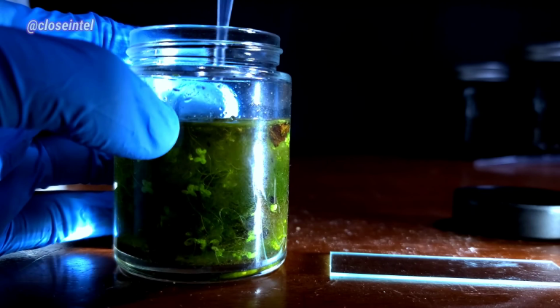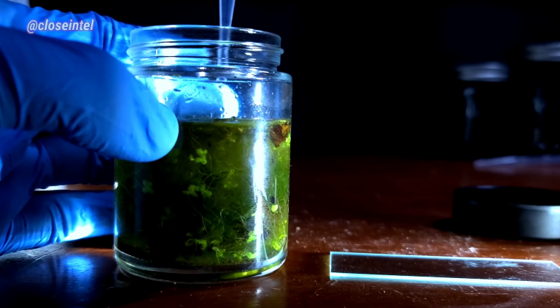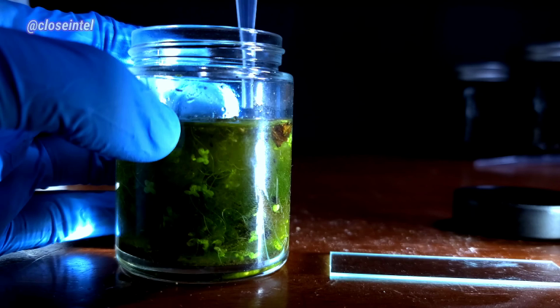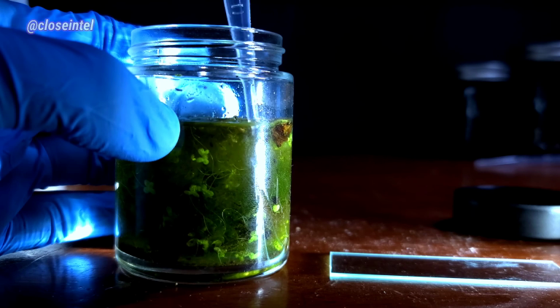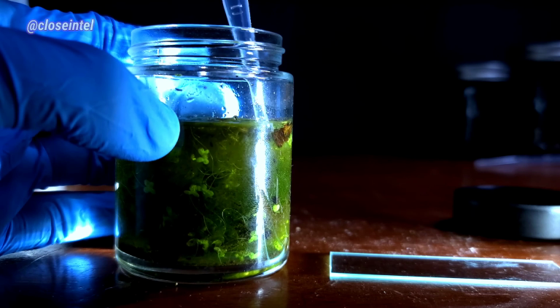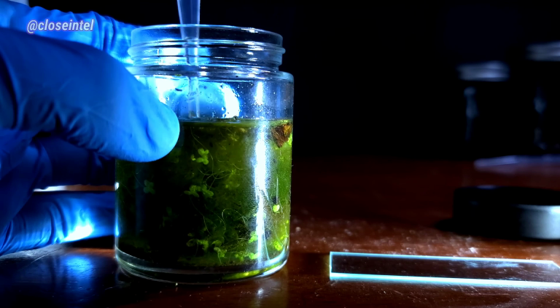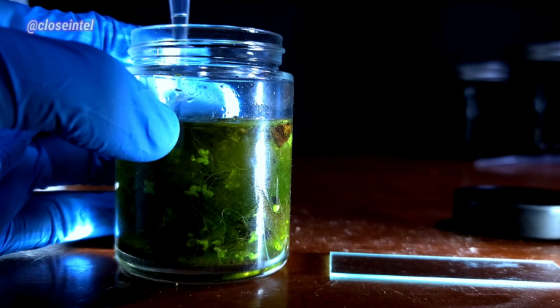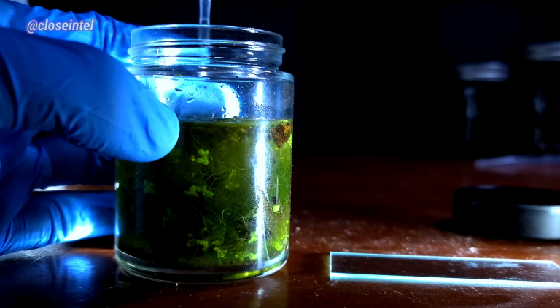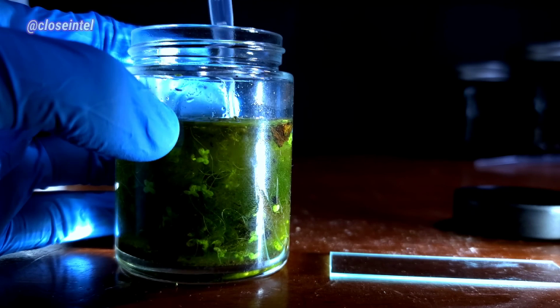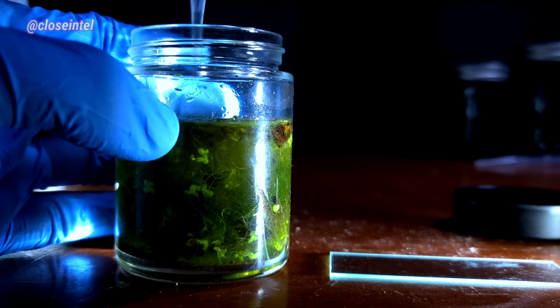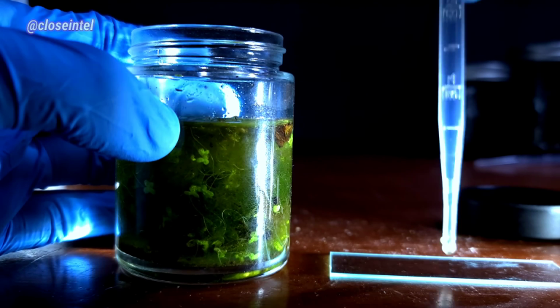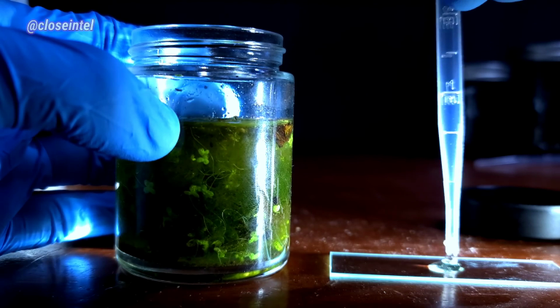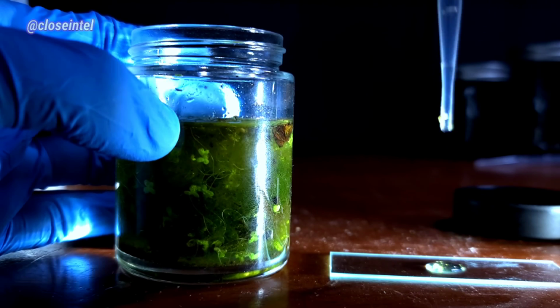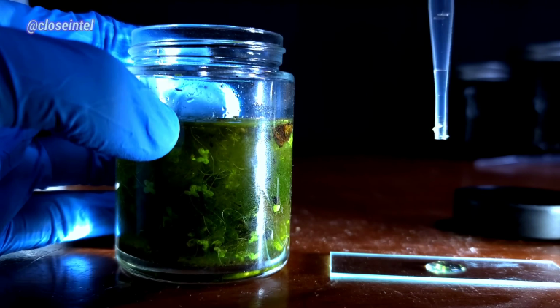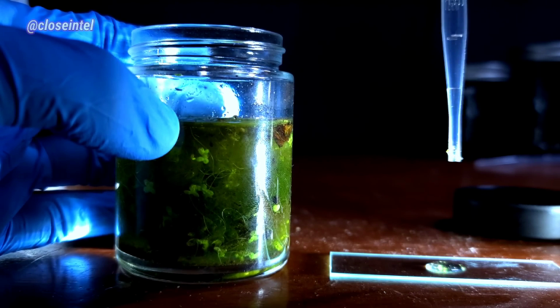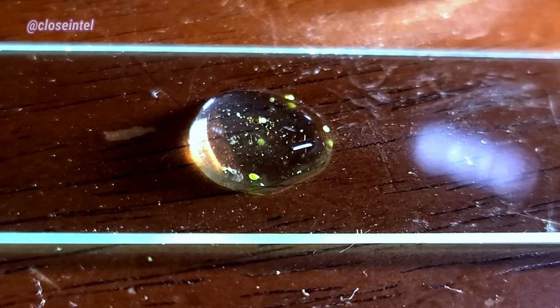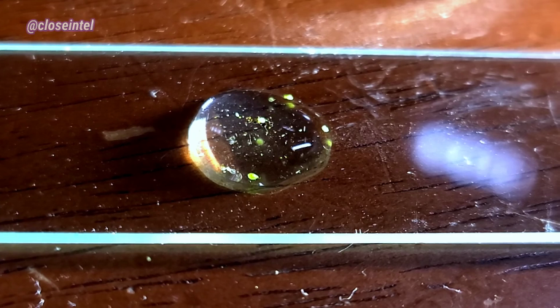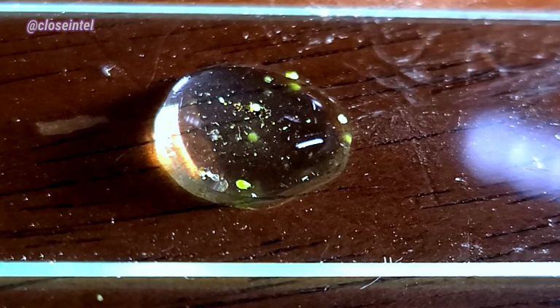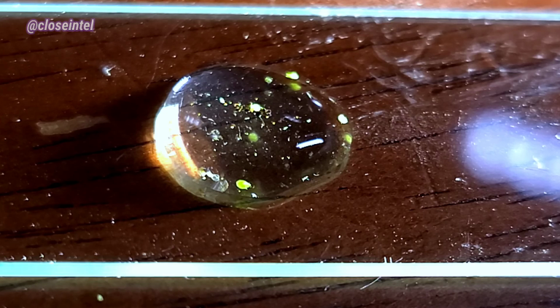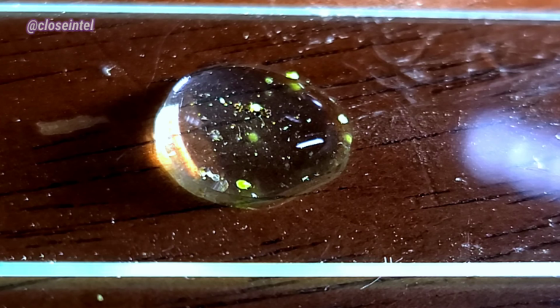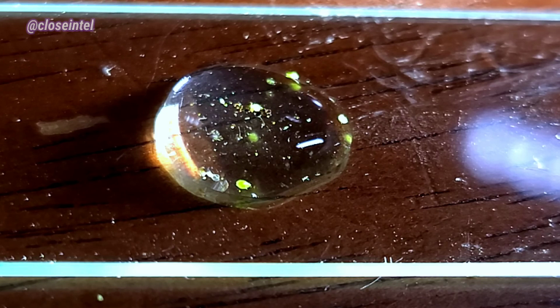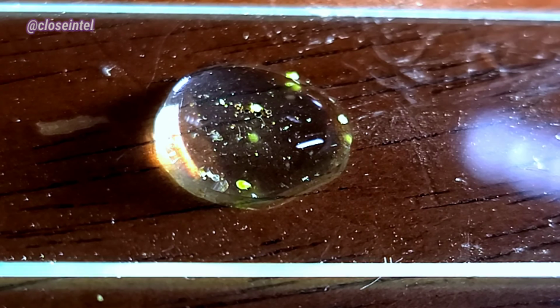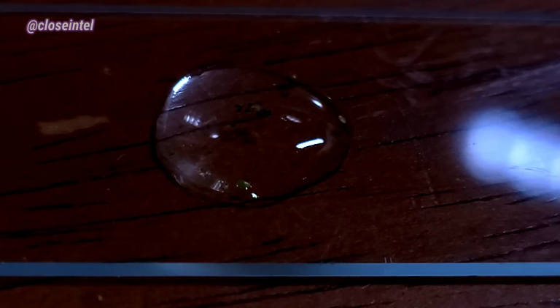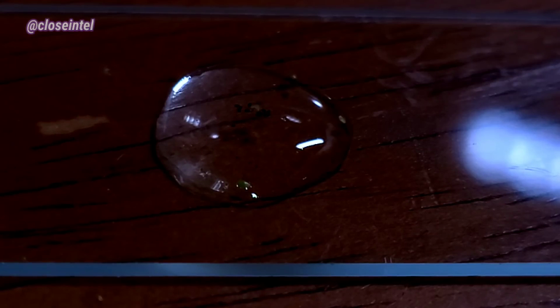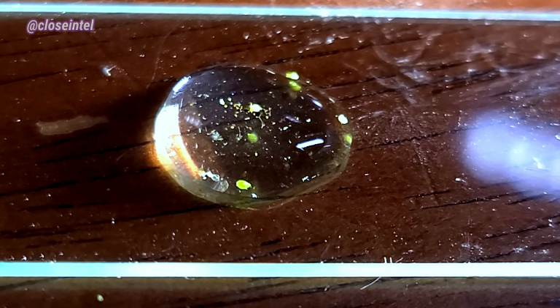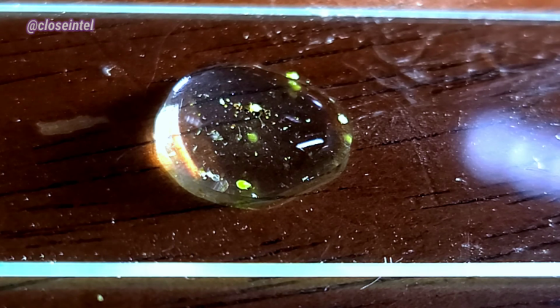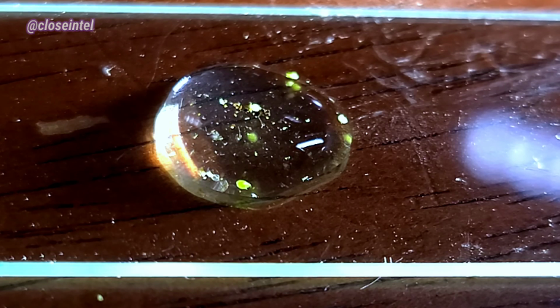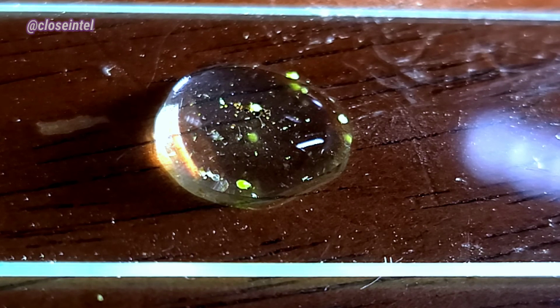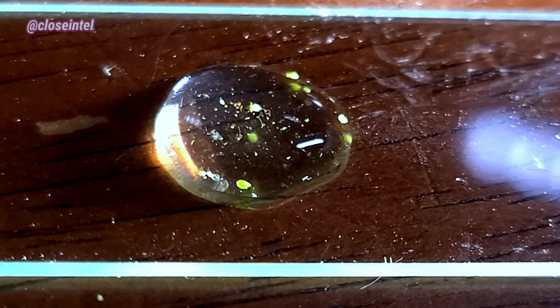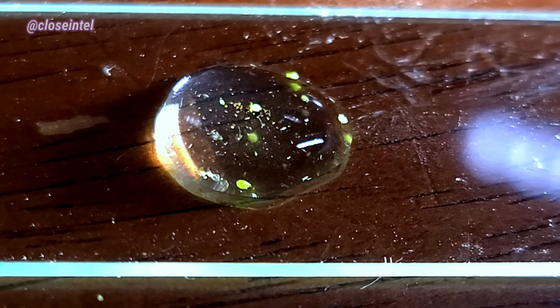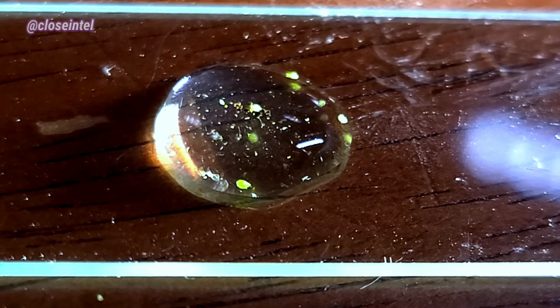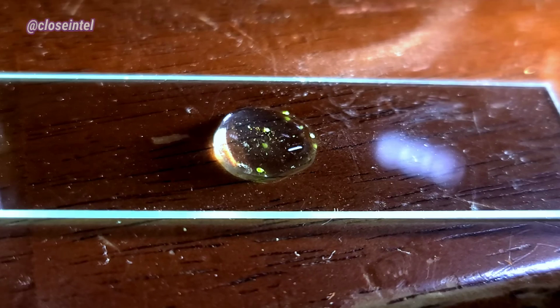I got a sample from the surface of the water and then put it on top of a slide. Just to give you an idea of what this looks like to the human eye, you can see tons of organisms moving around.